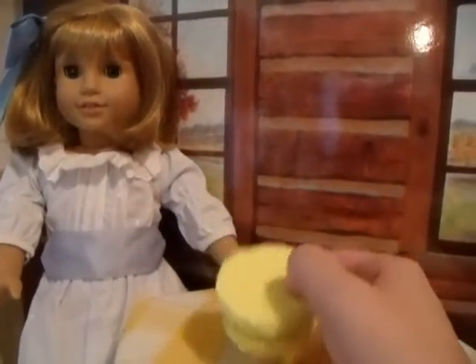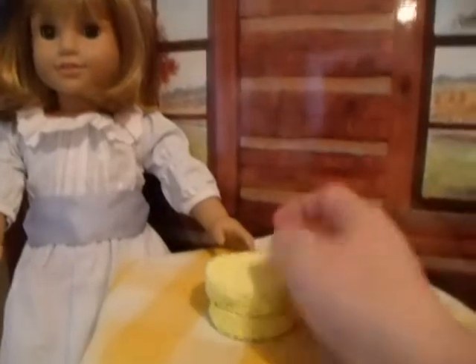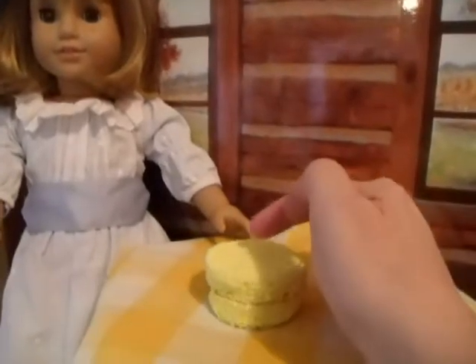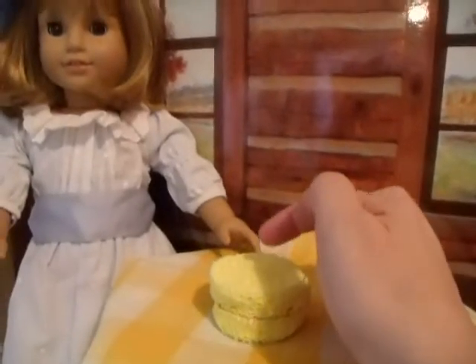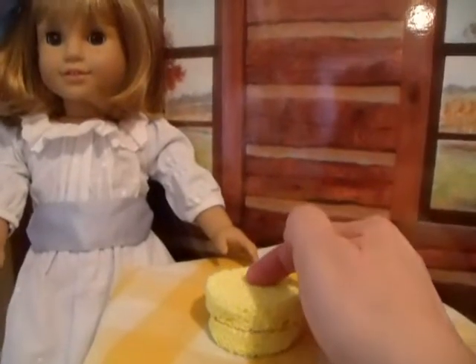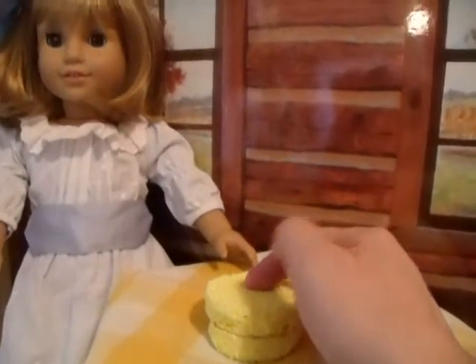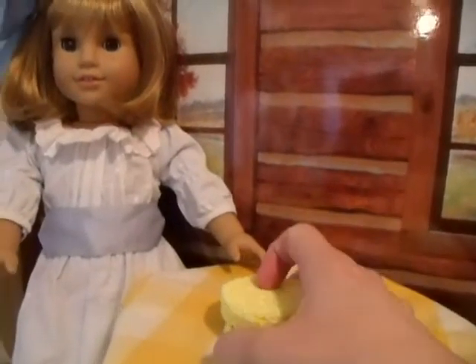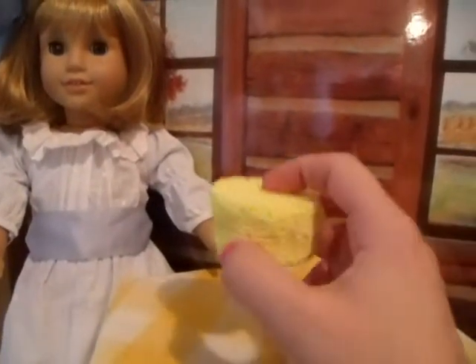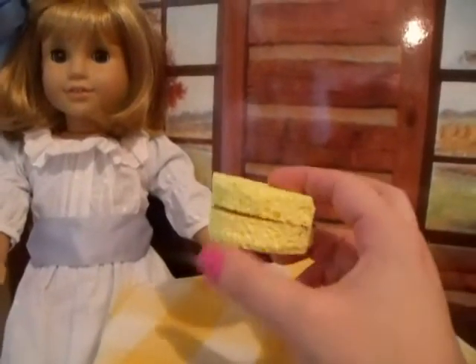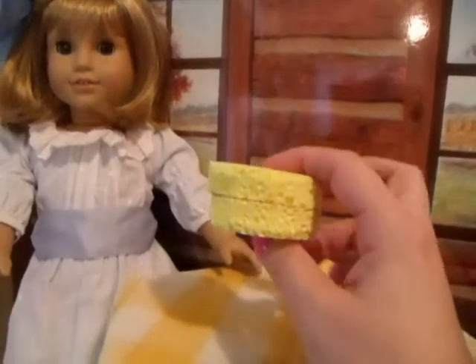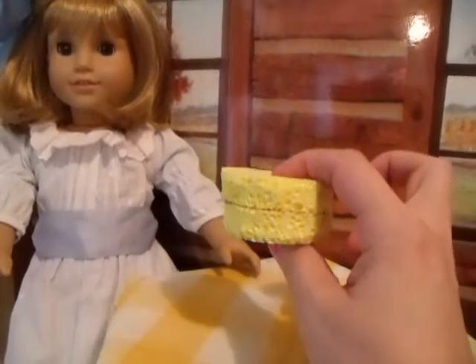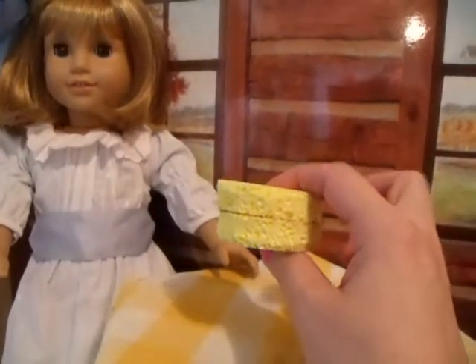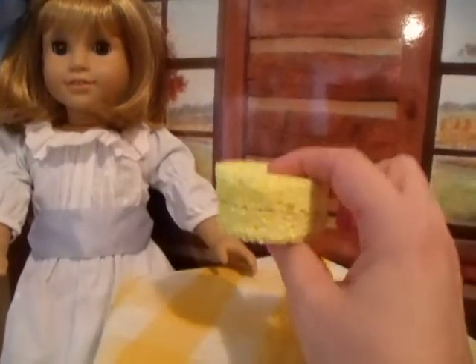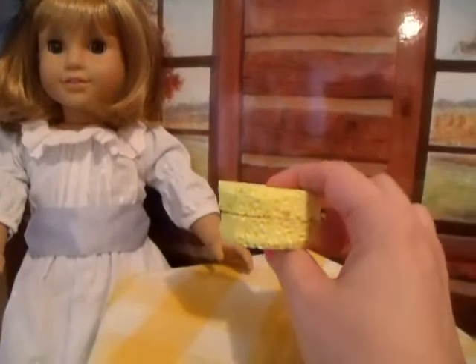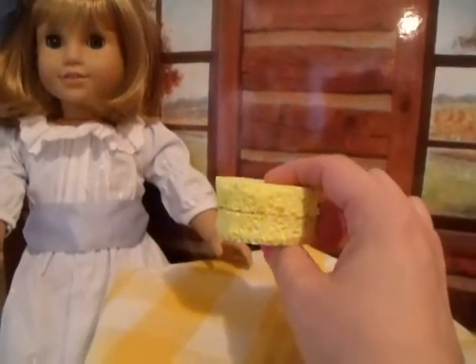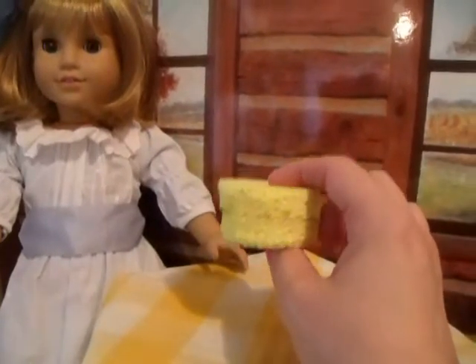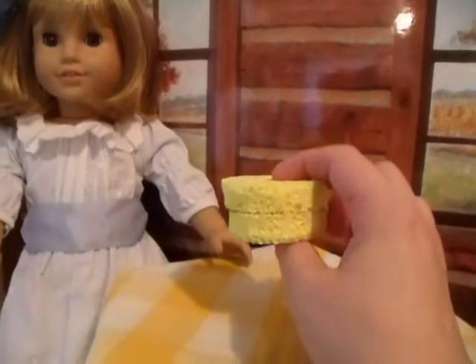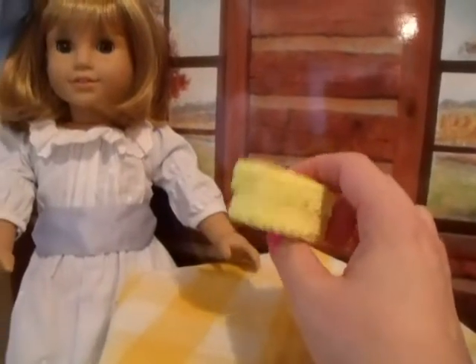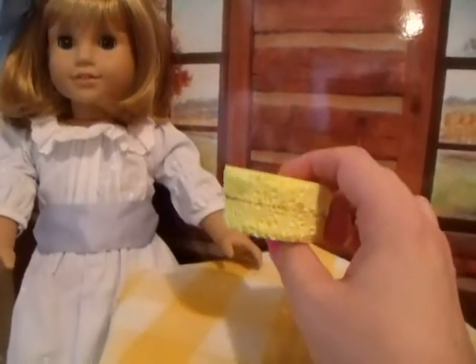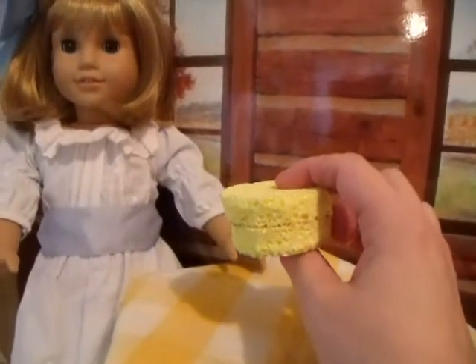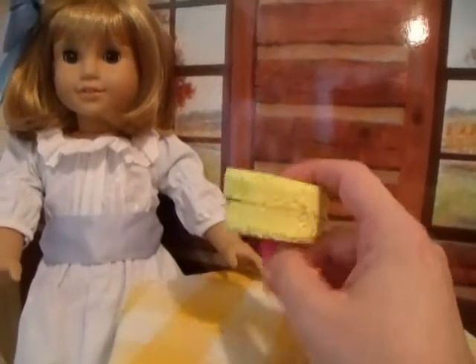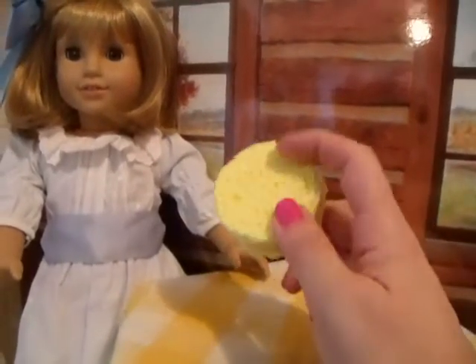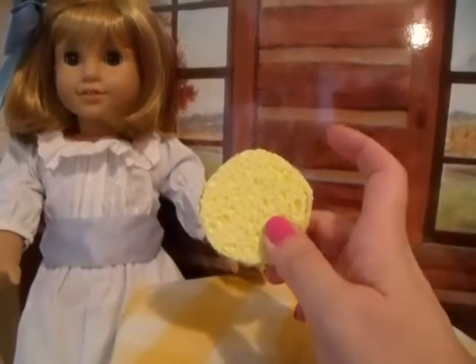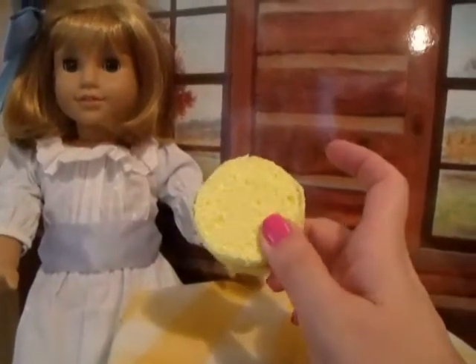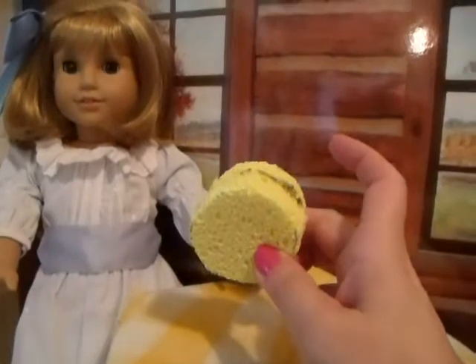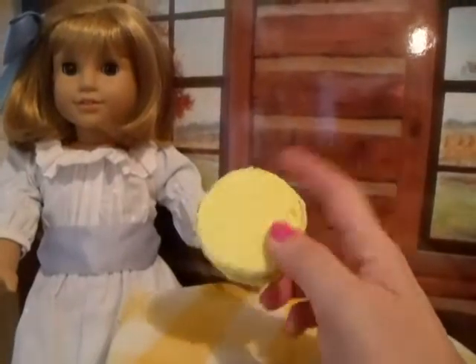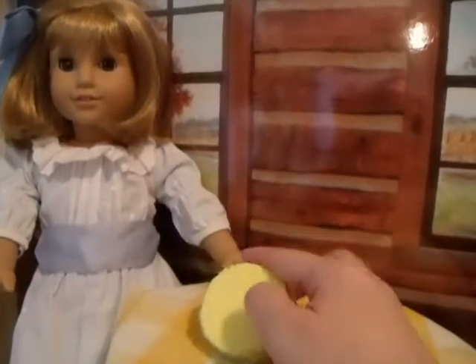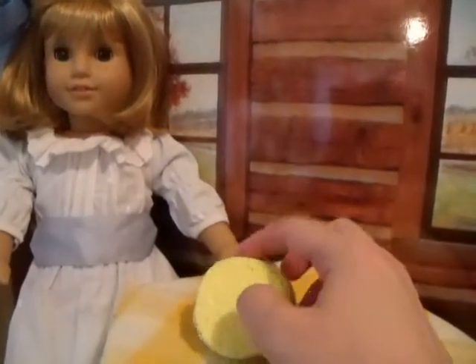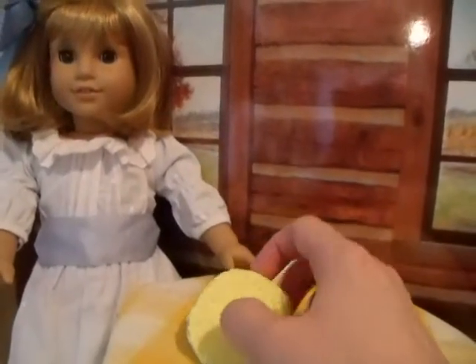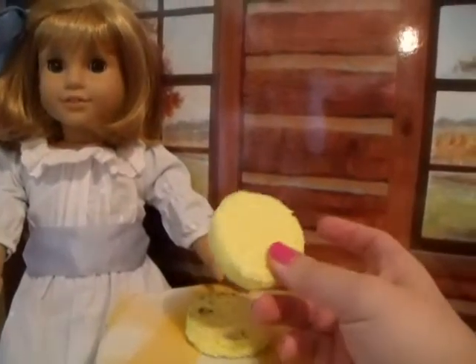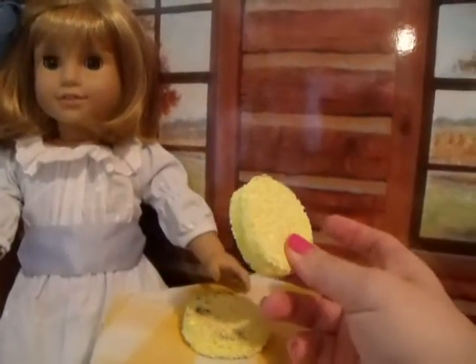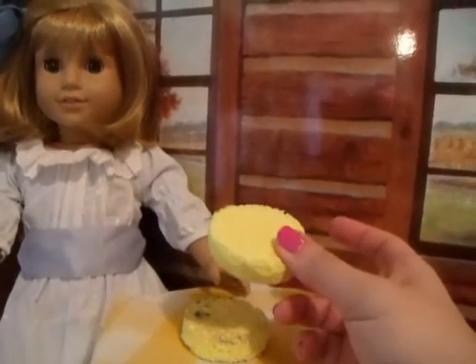Do some little decorations on the top and then we will have a little cake to join with our little tea party. I'll be back quickly to show you what Nellie and I have done with just a very basic yellow sponge.